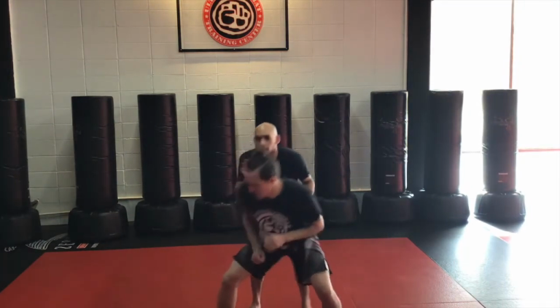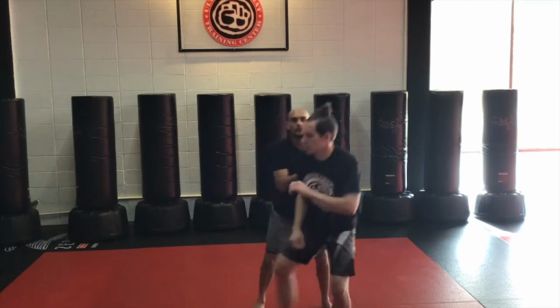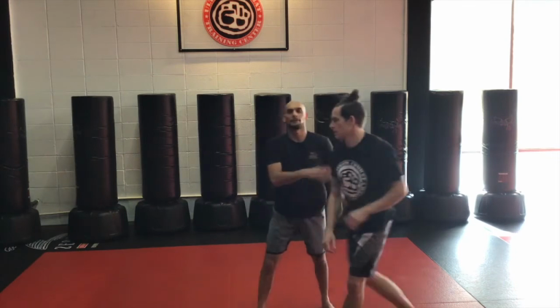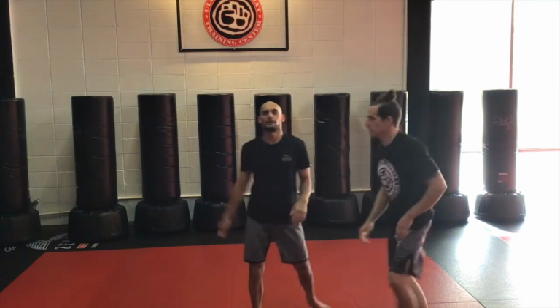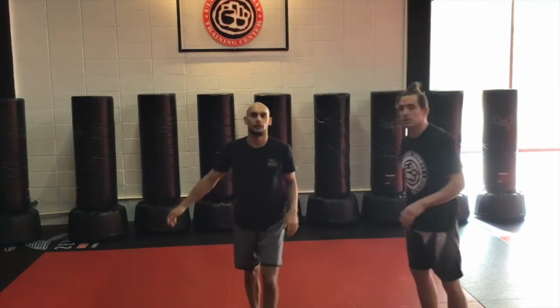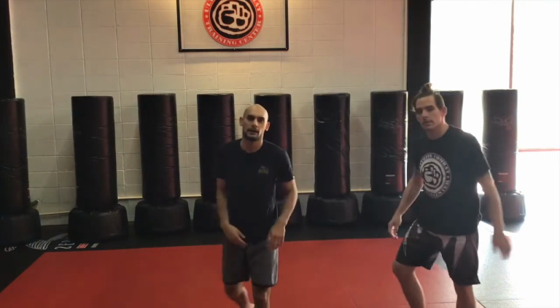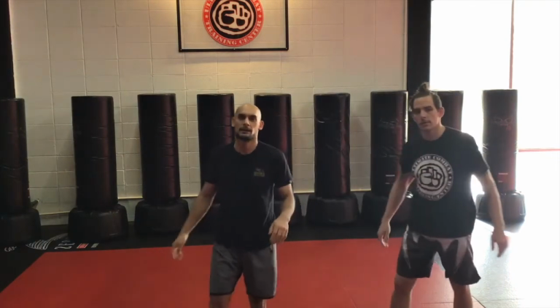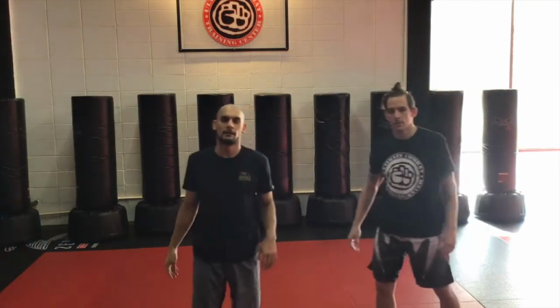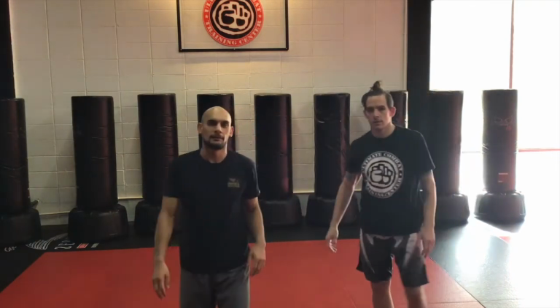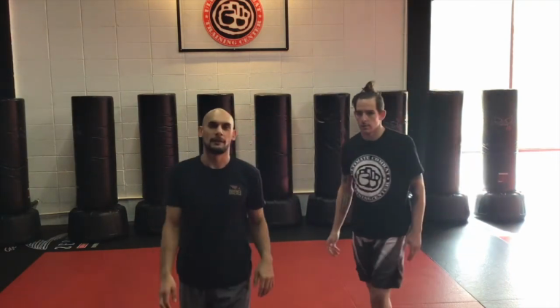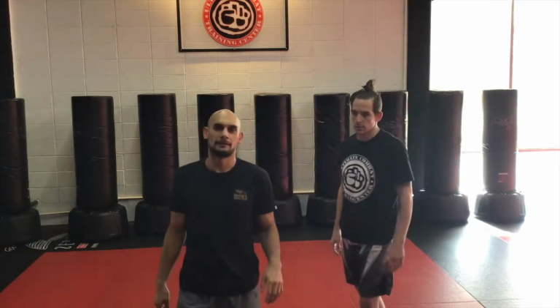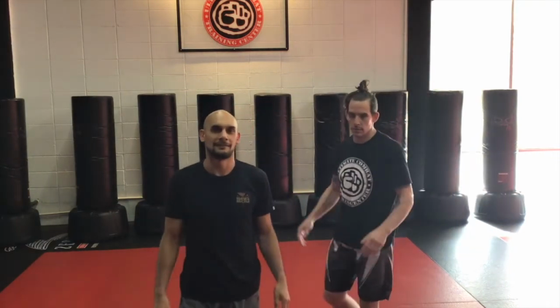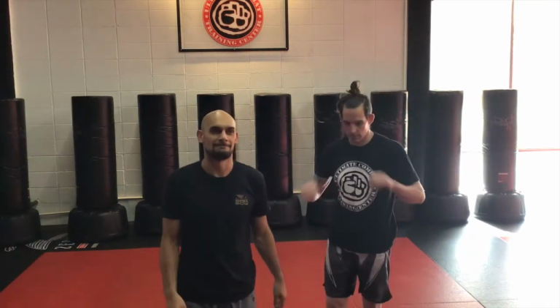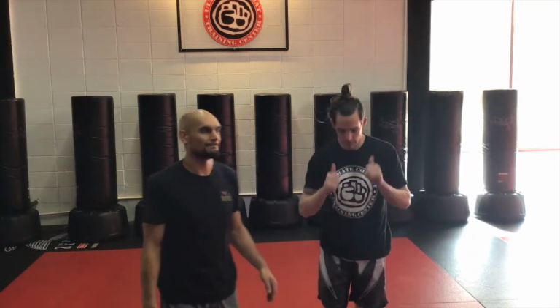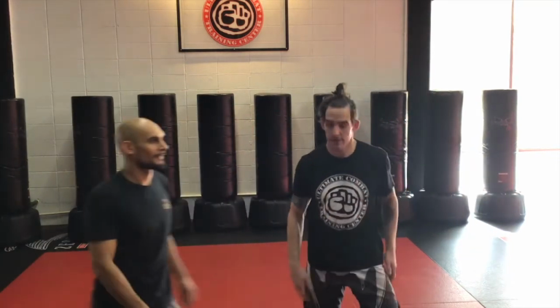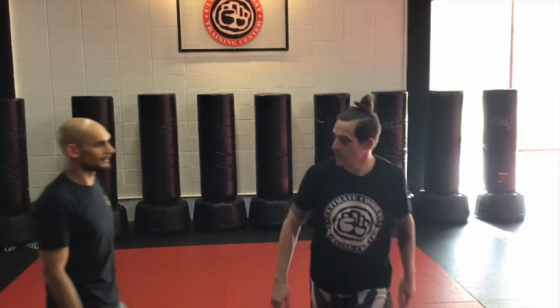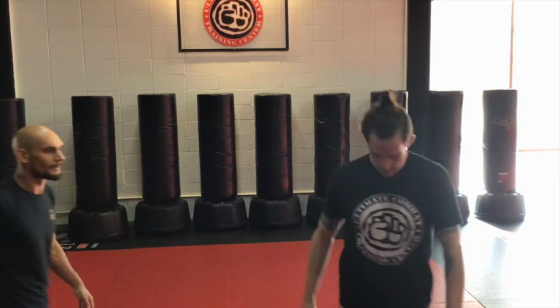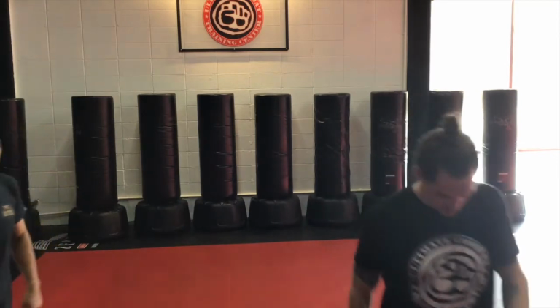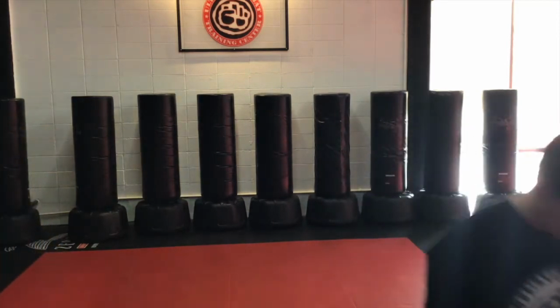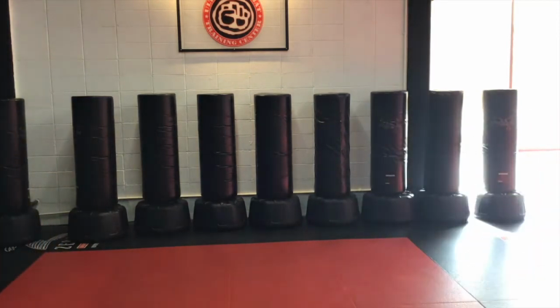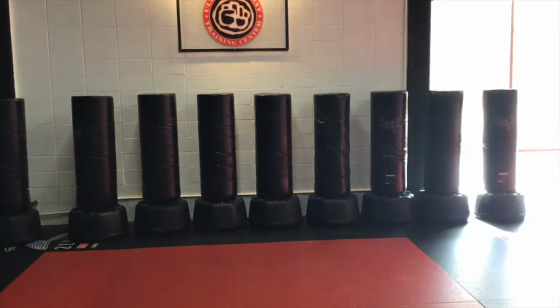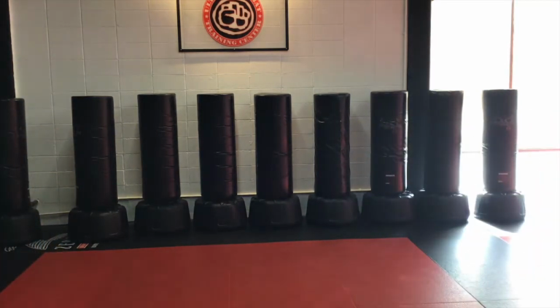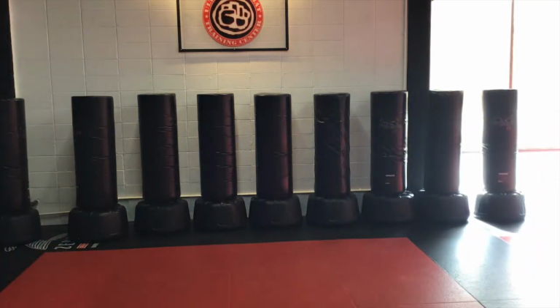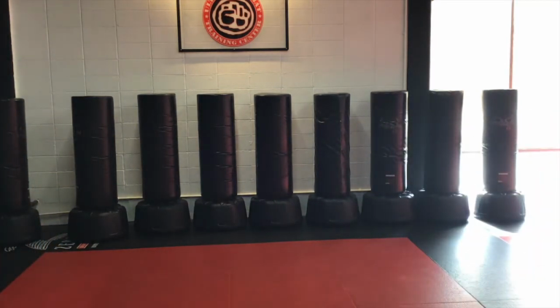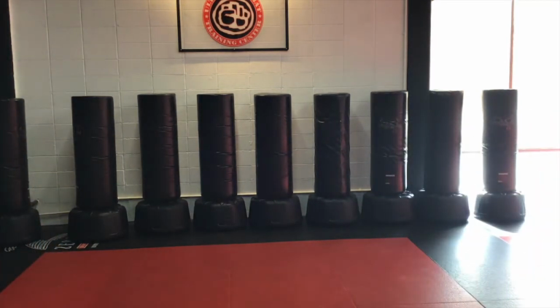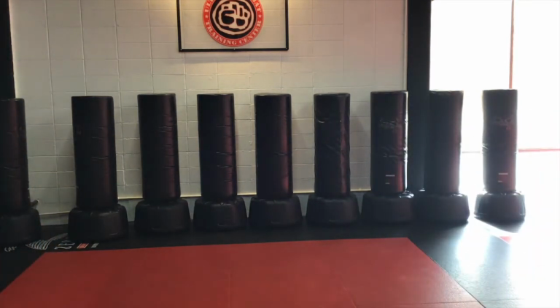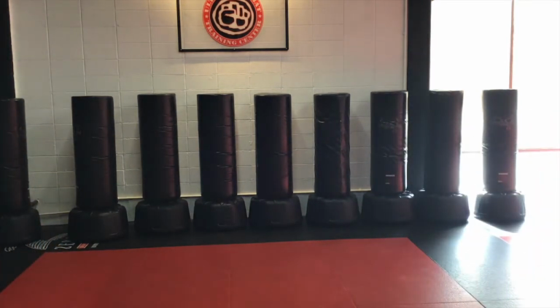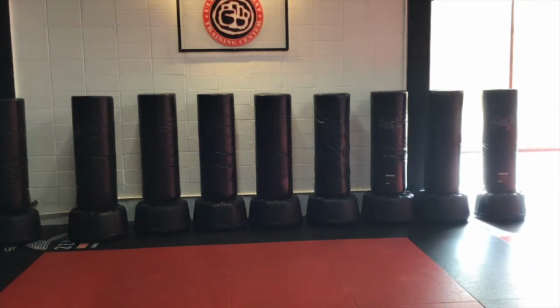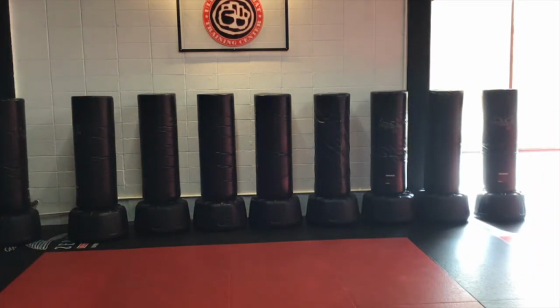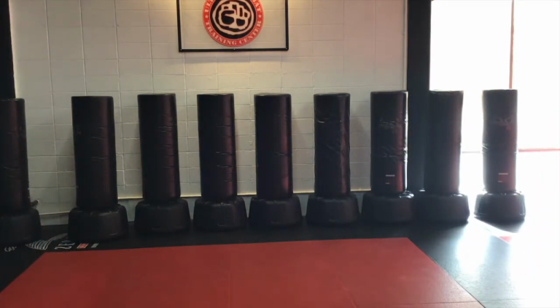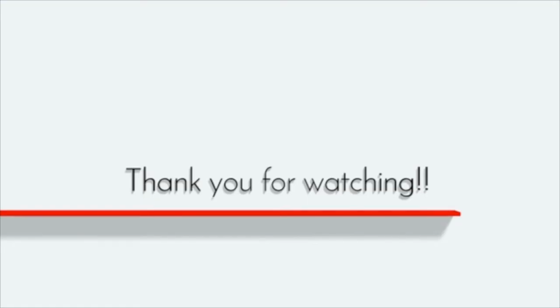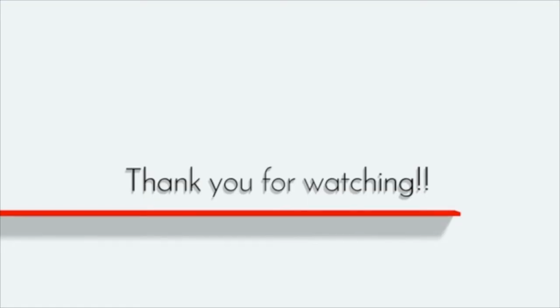So that's our basic arm drag for the day.